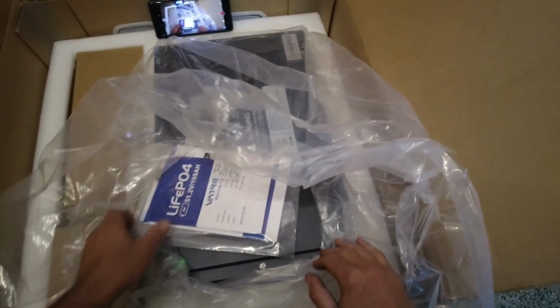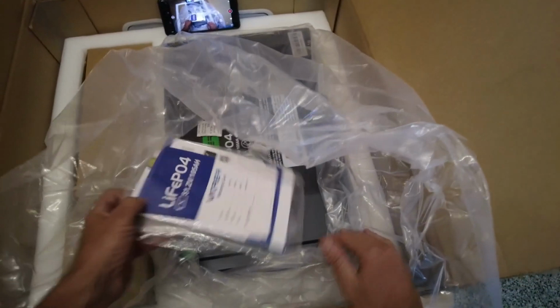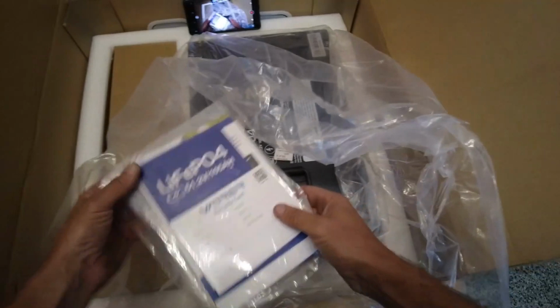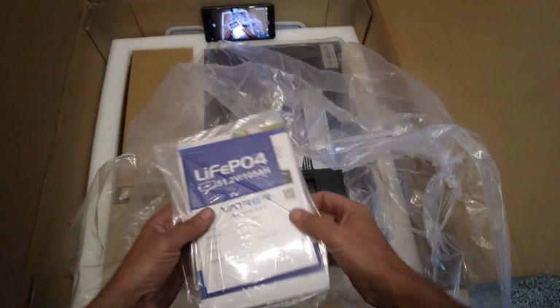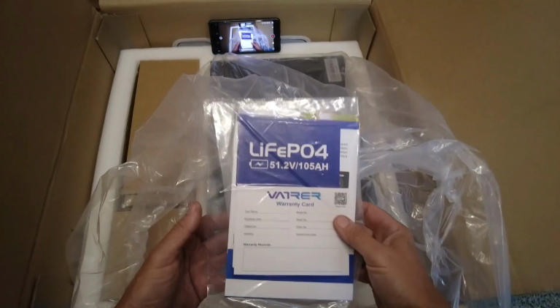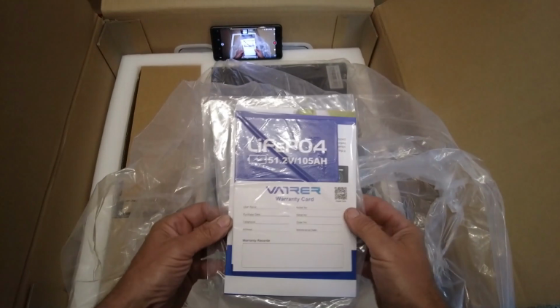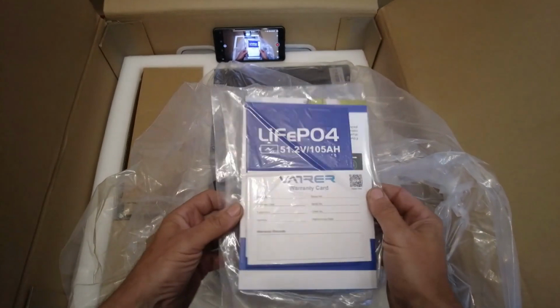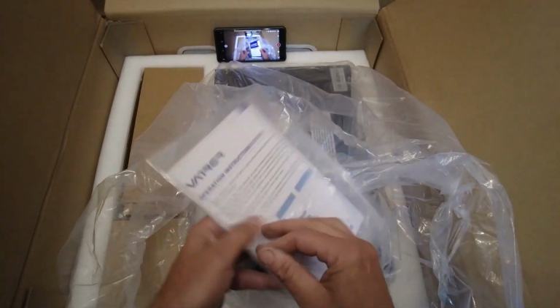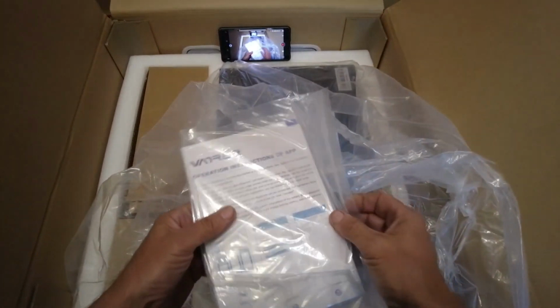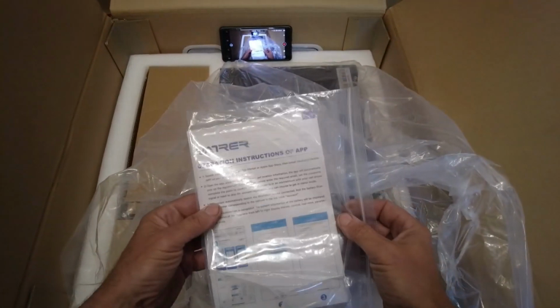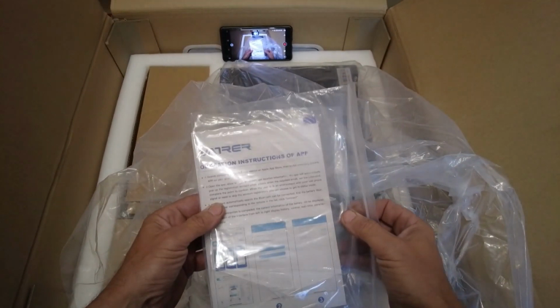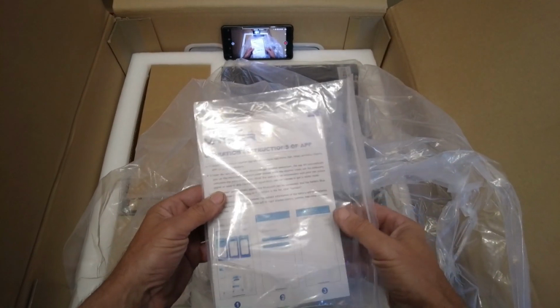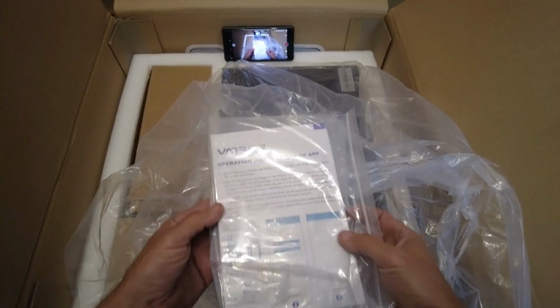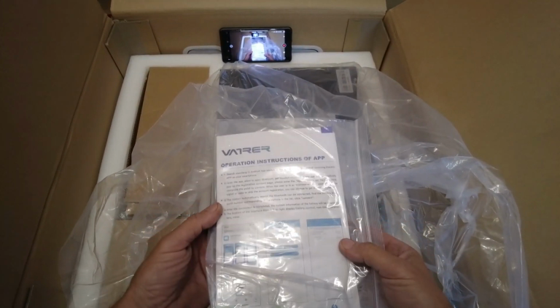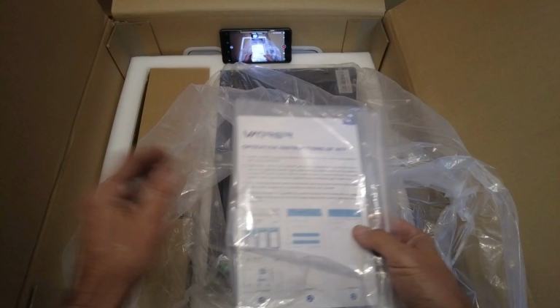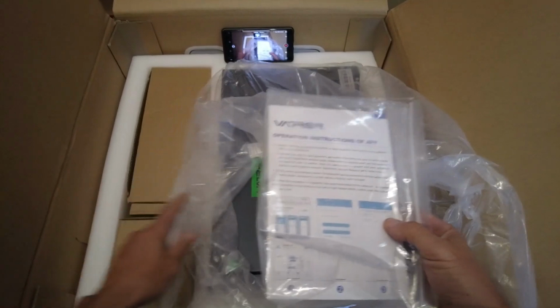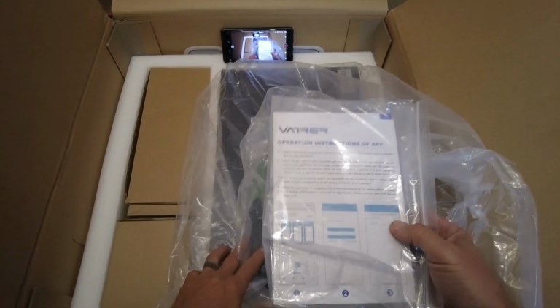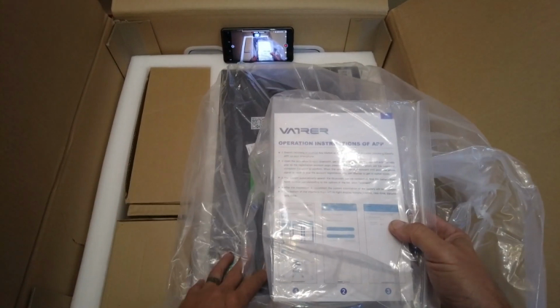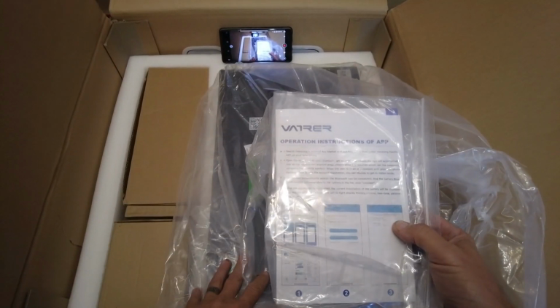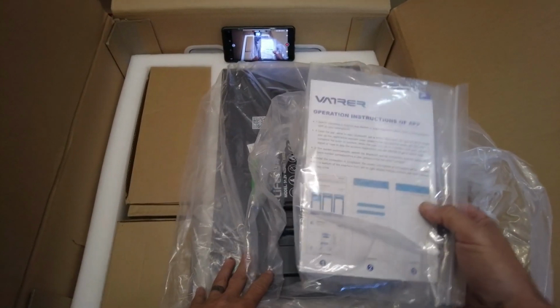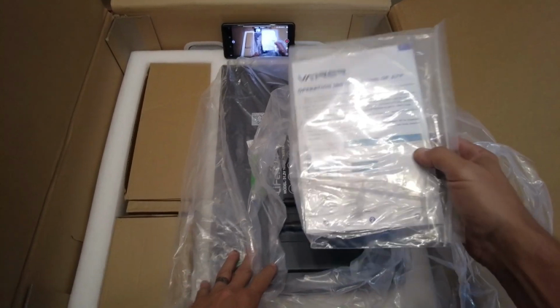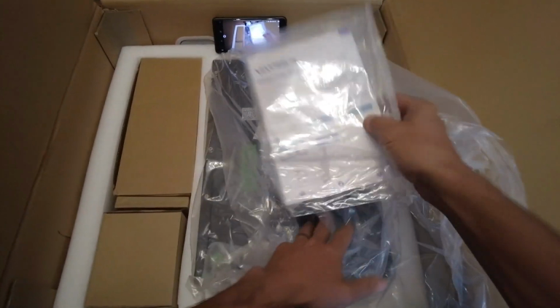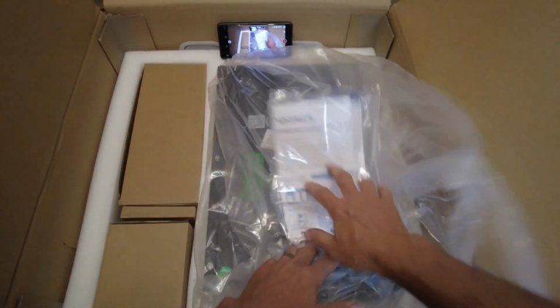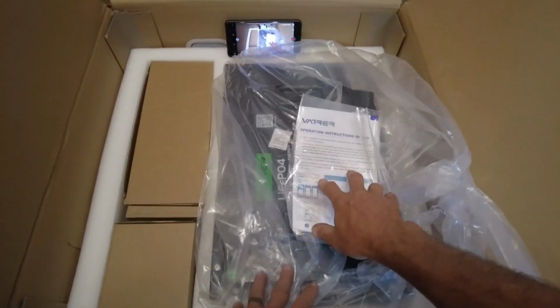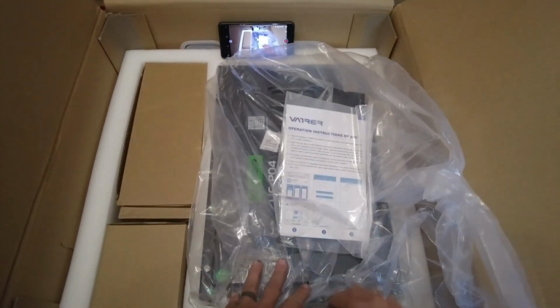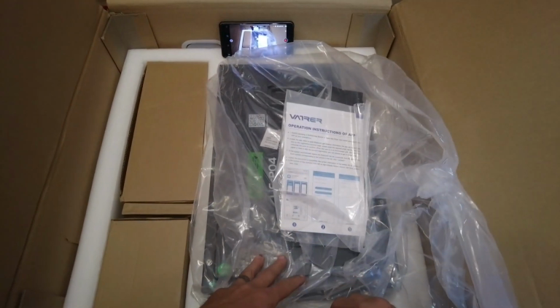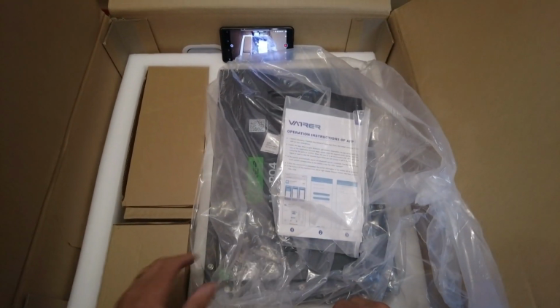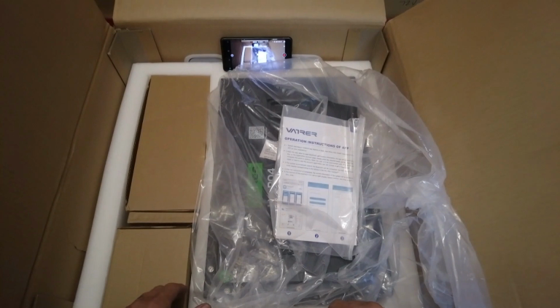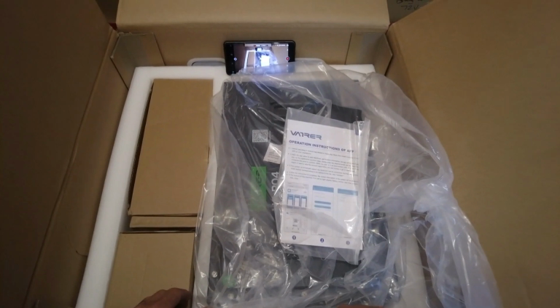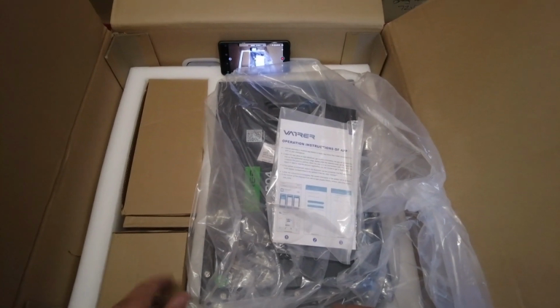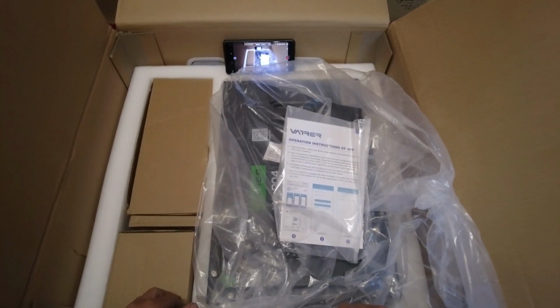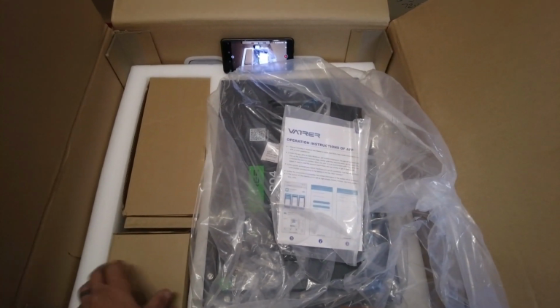It comes with a registration warranty card — very important you do that. There are some instructions on the app they give you so you can monitor the state of charge, which is pretty cool. I do like the Bluetooth feature the batteries have so you can always see that on your phone.